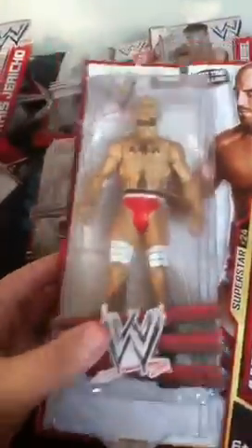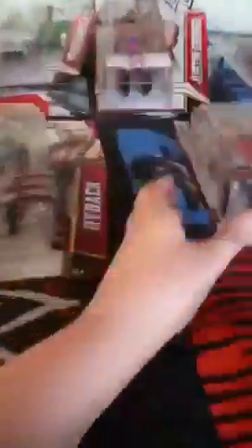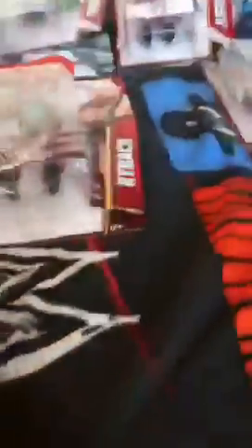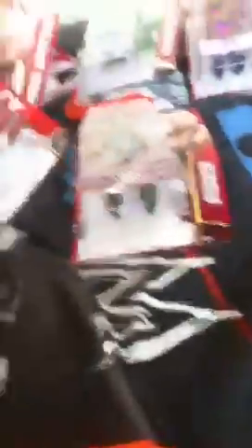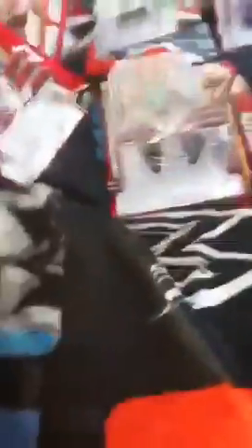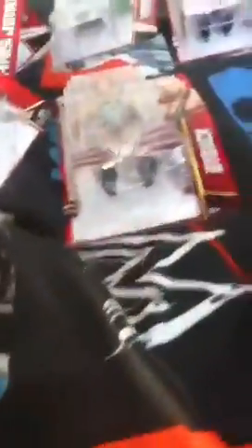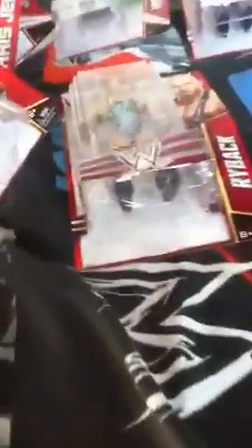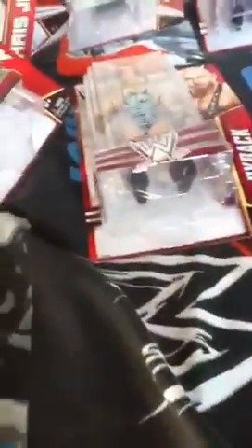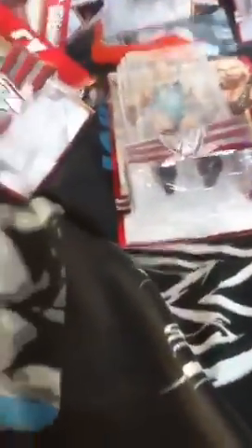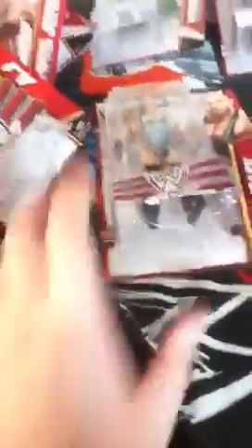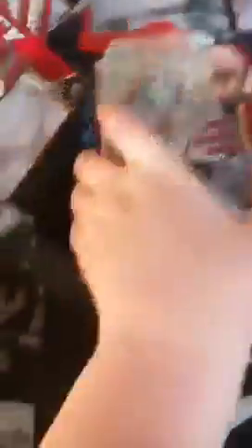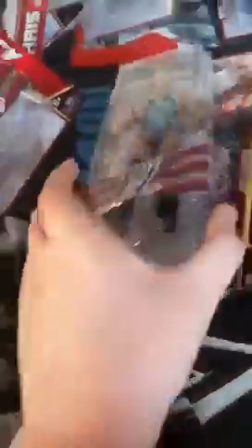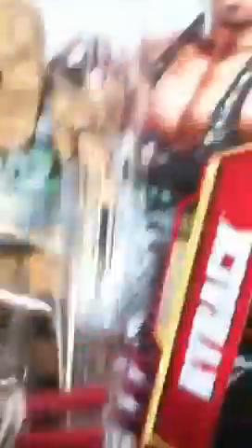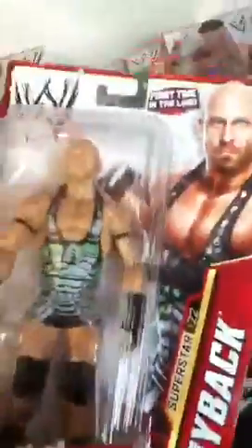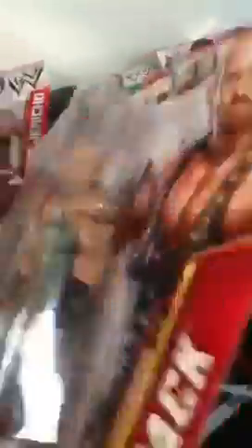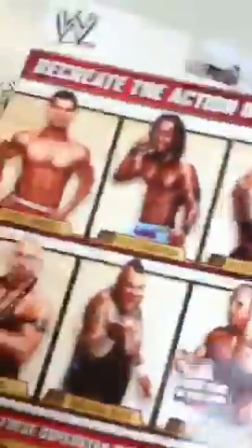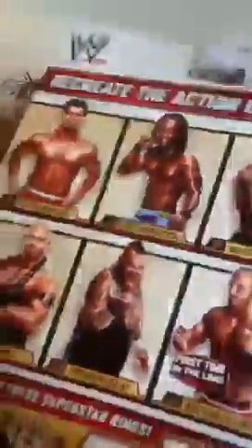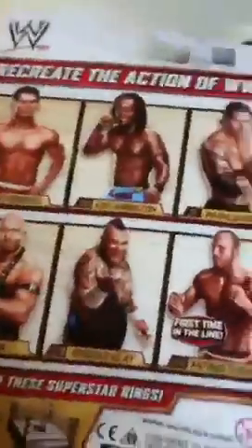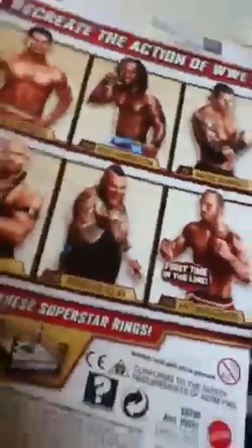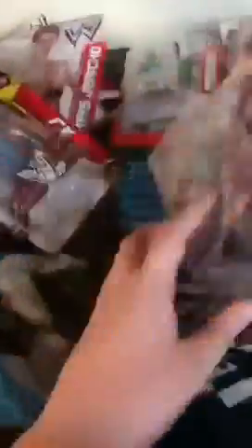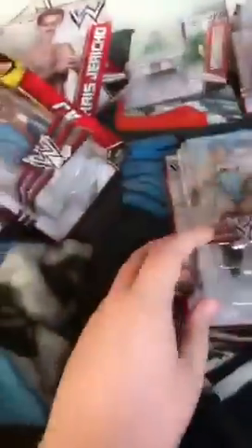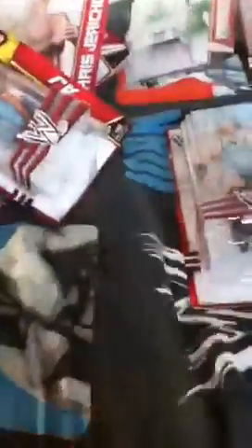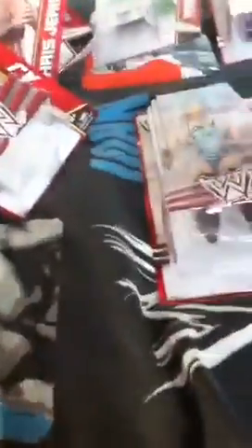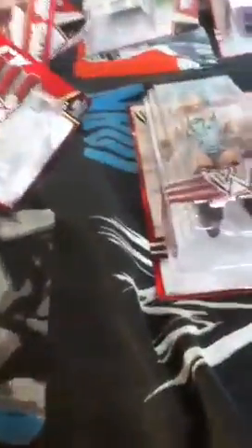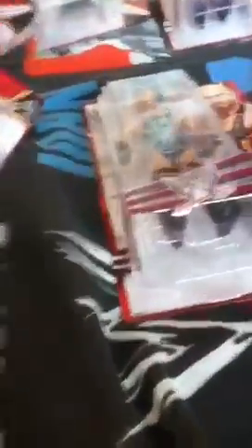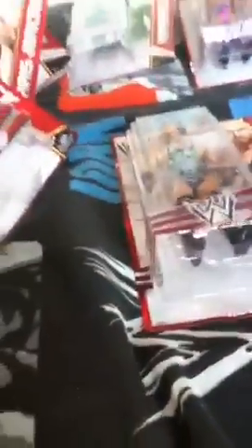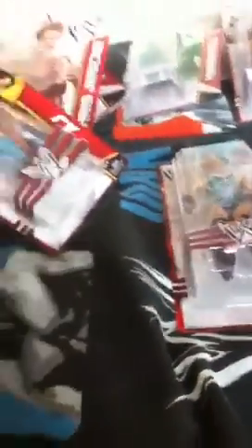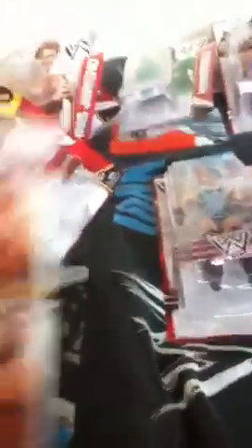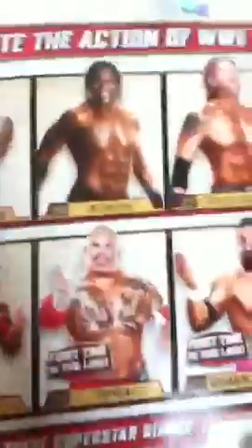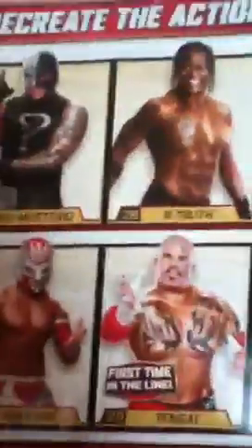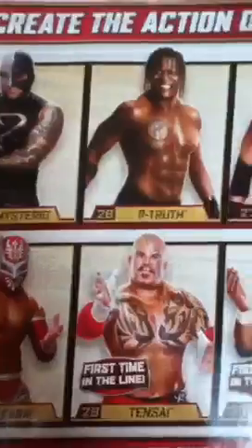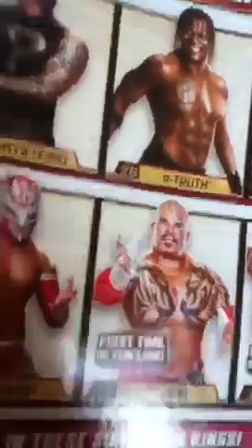Just before I go — that is my figure collection. Plans for the future are I want to collect all the first-time-in-the-line figures. I want to collect all the figures from this series, so I just need Heath Slater and R-Truth.